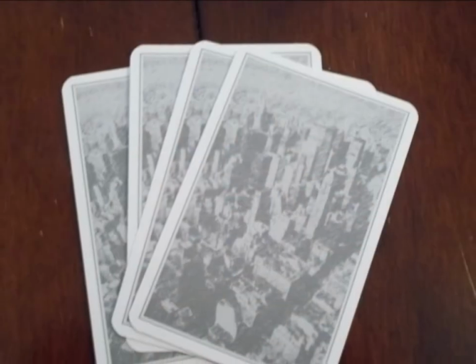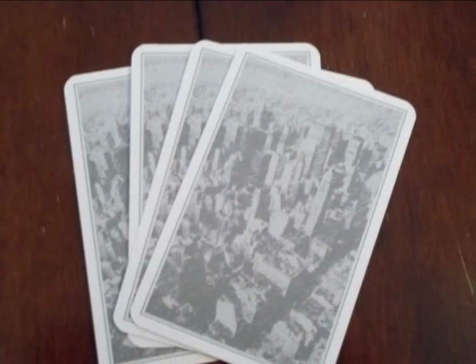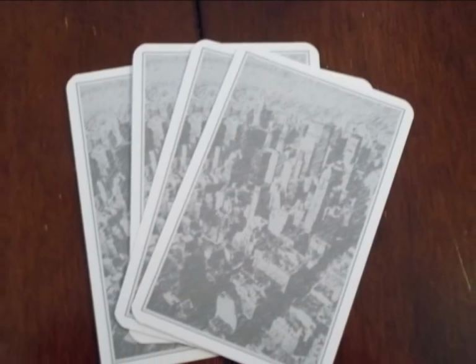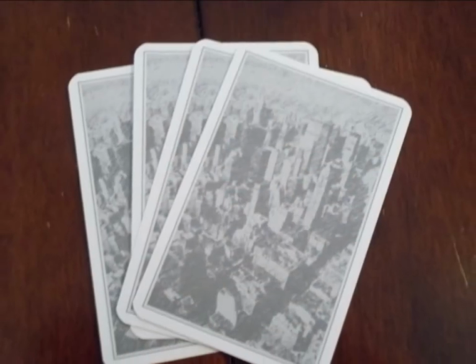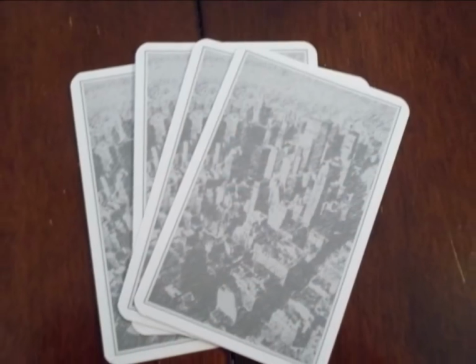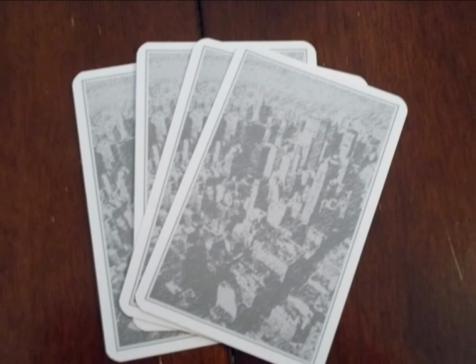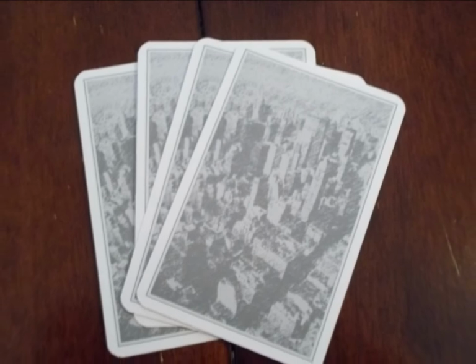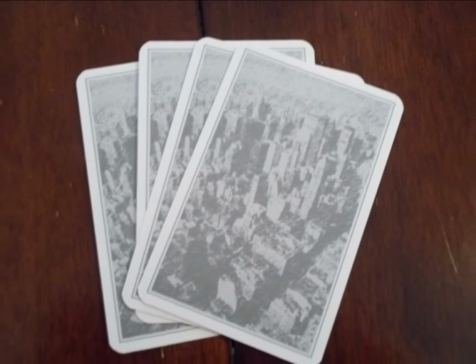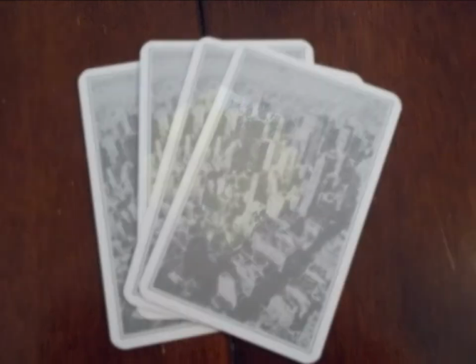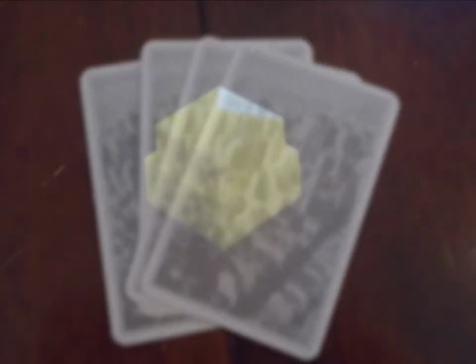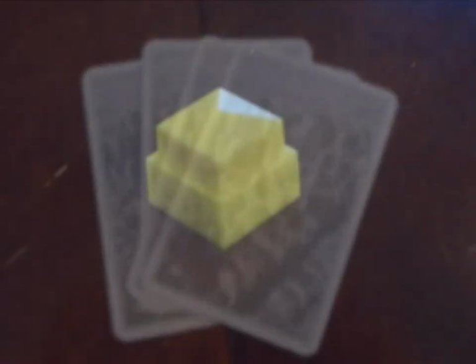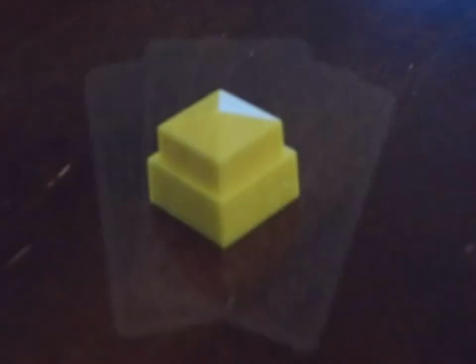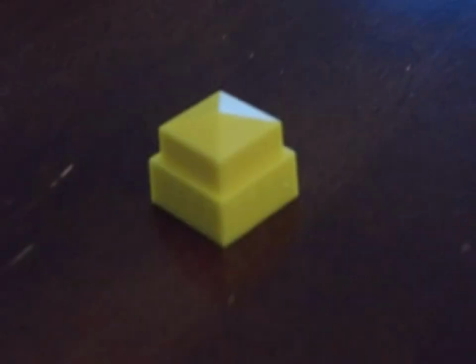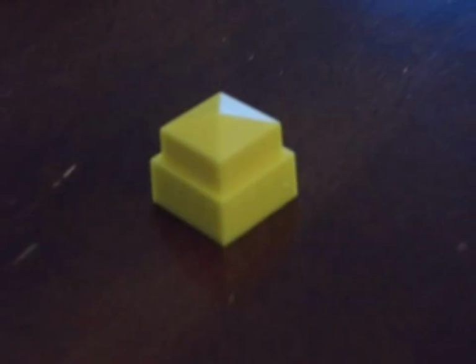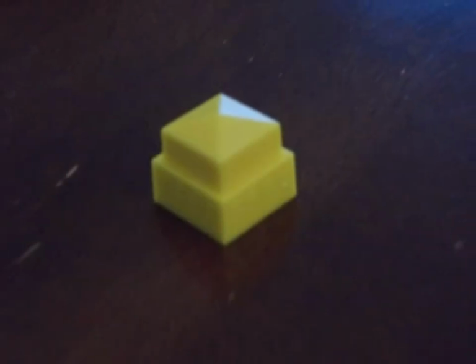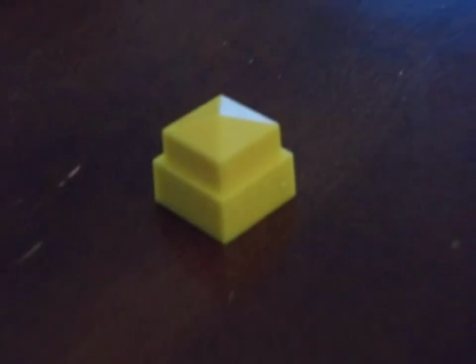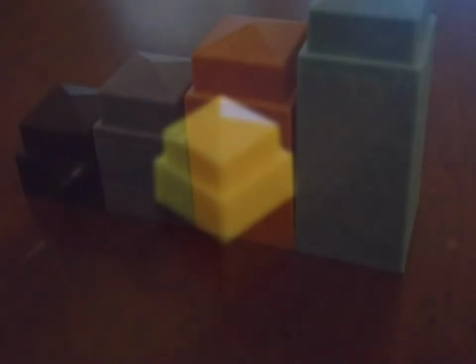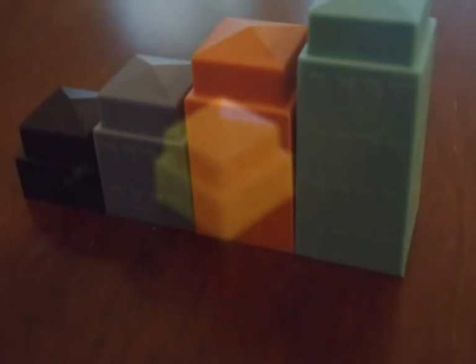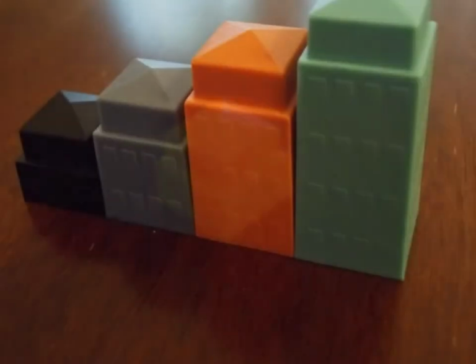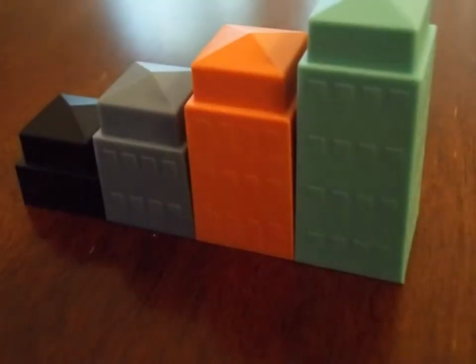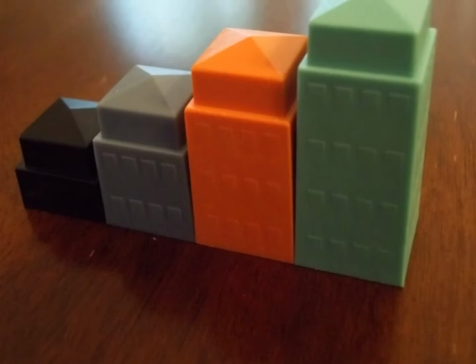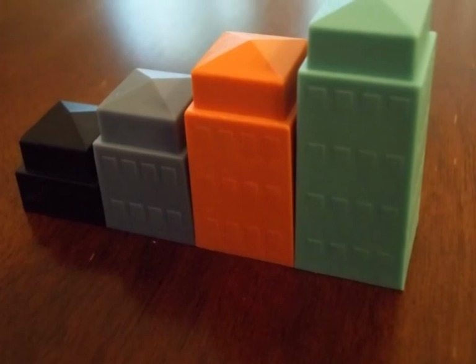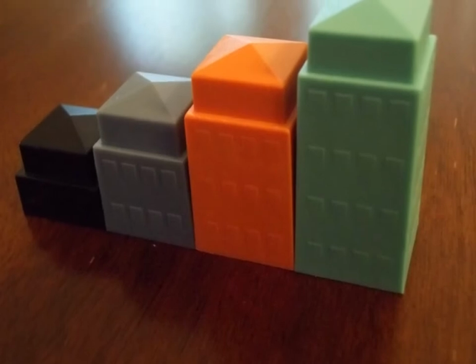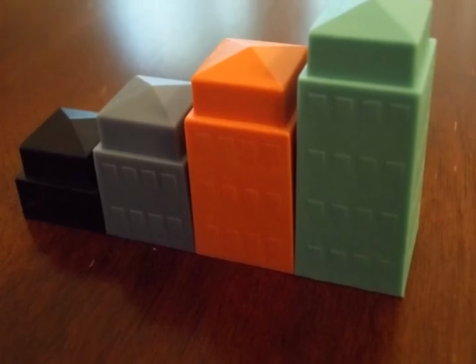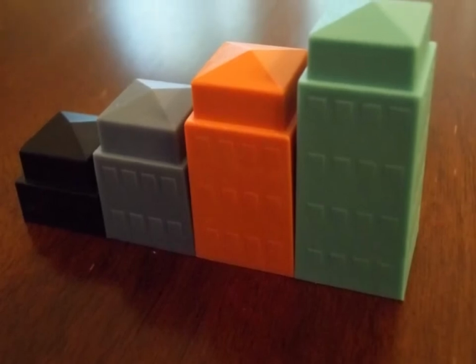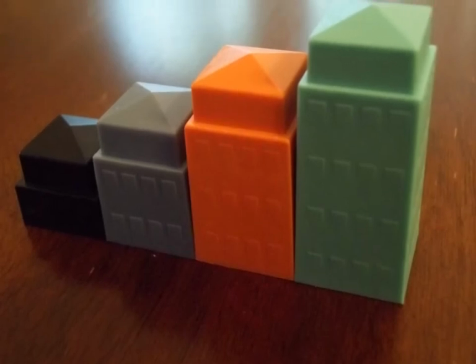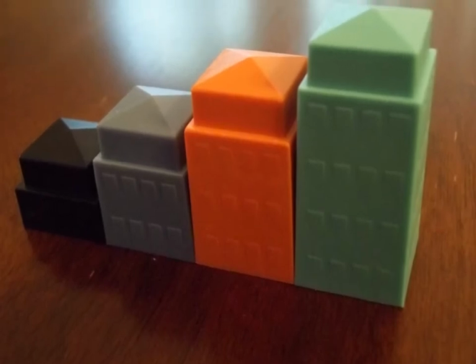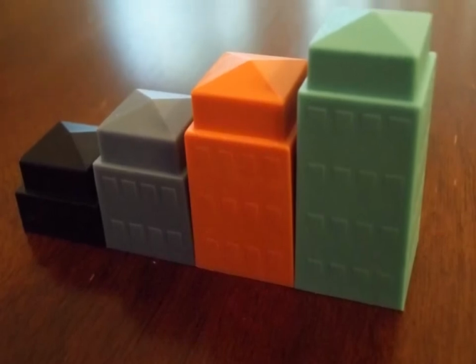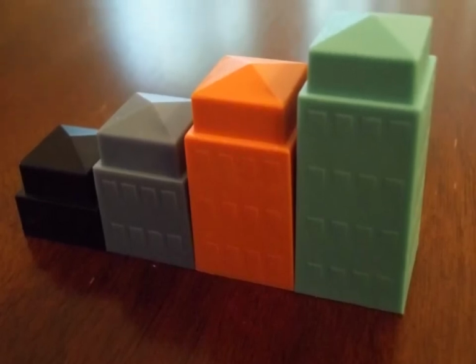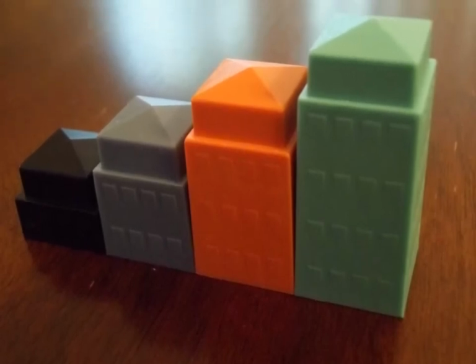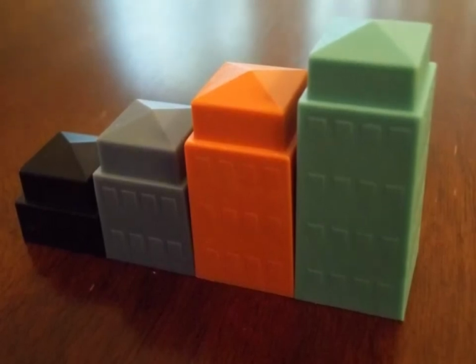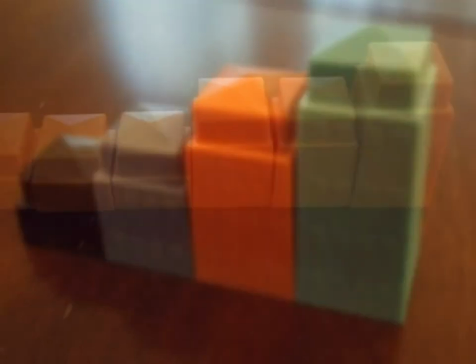Before the start of the game, deal 4 cards to each player, then select a start player, and they receive the yellow start player marker. The game plays slightly differently with each number of players, but we will take a look at the 4 player game.